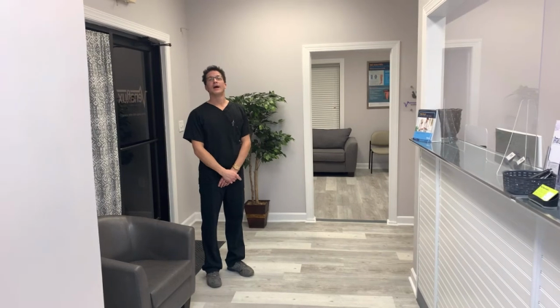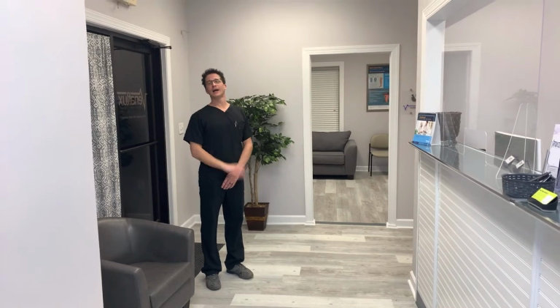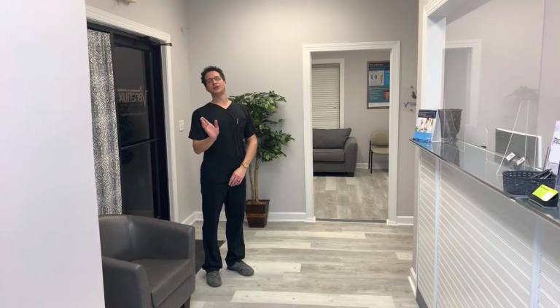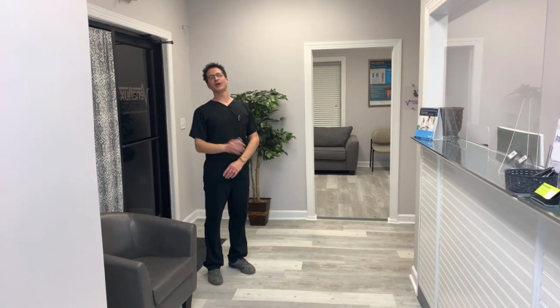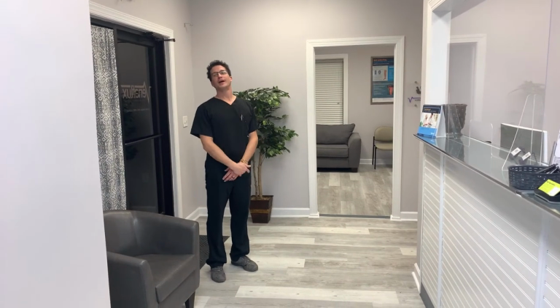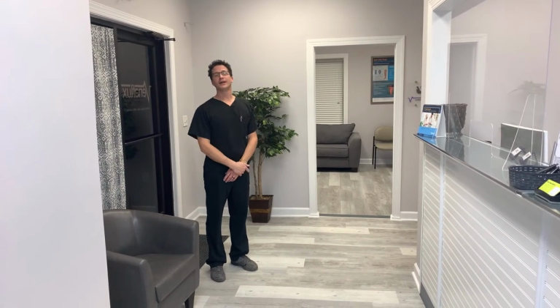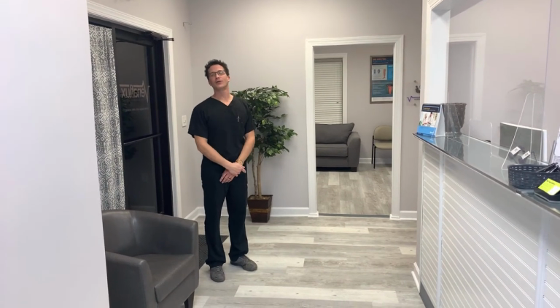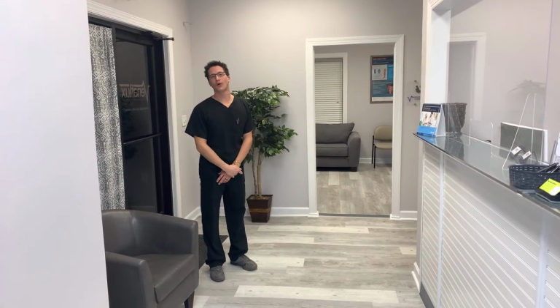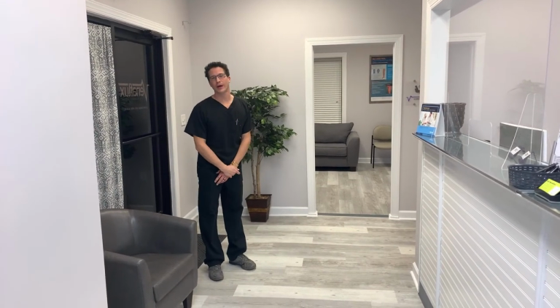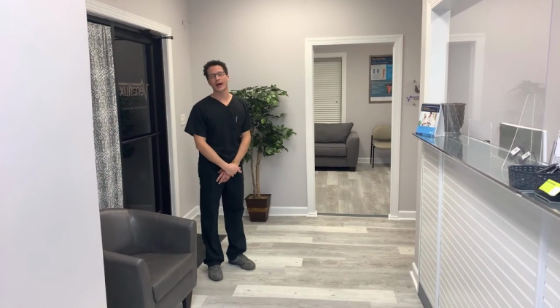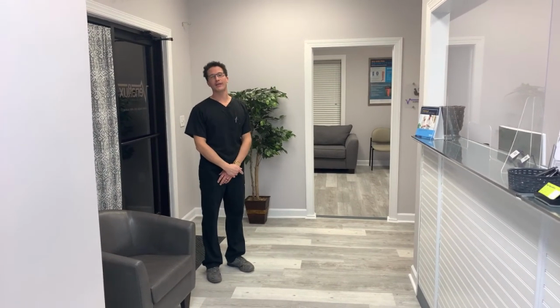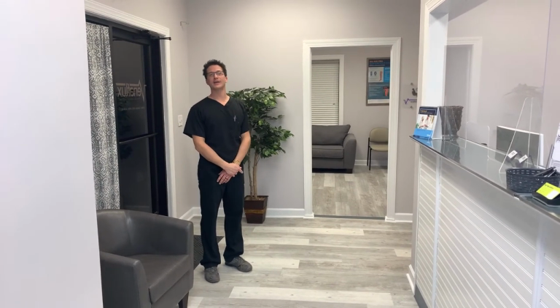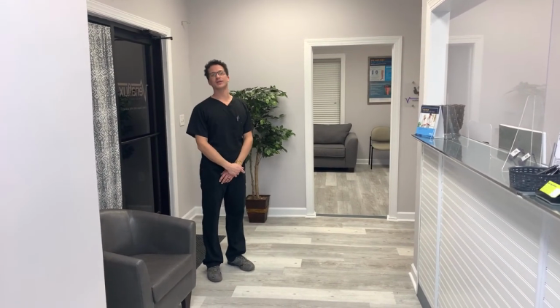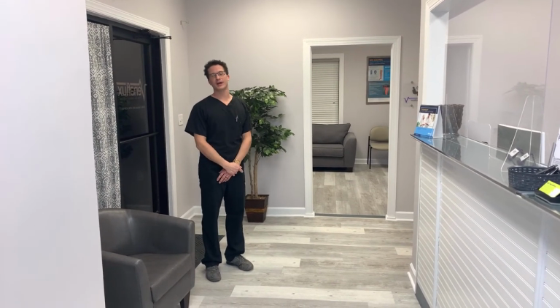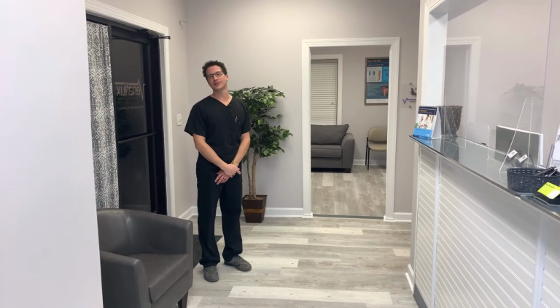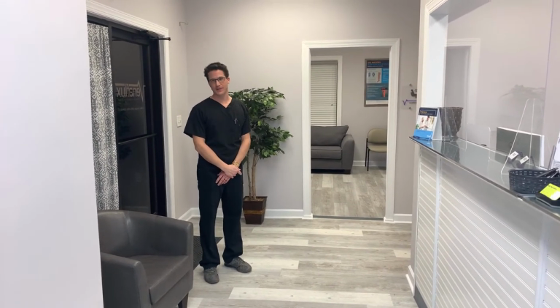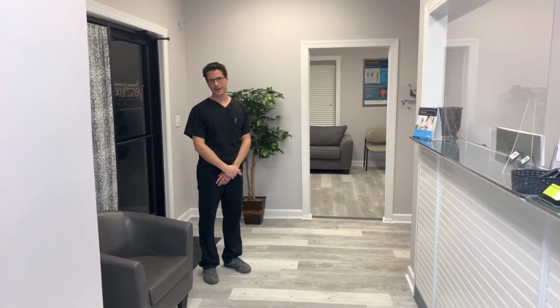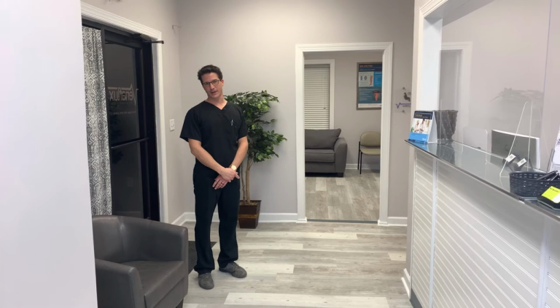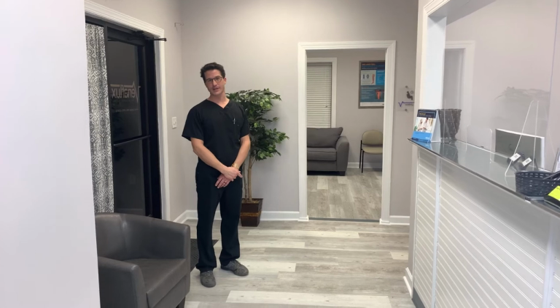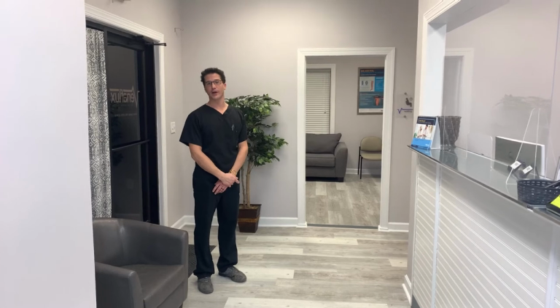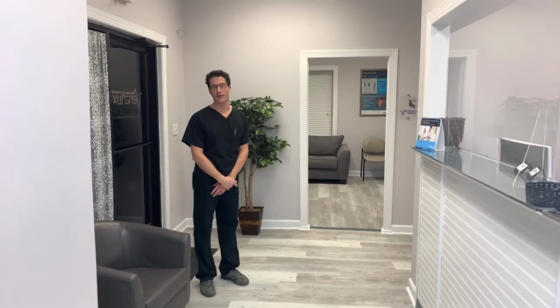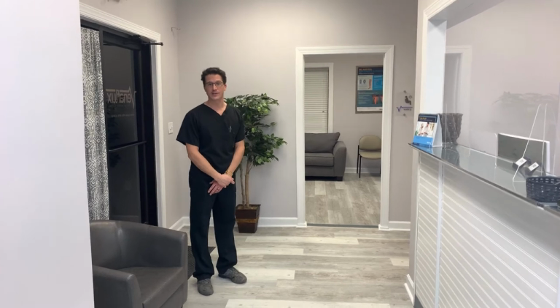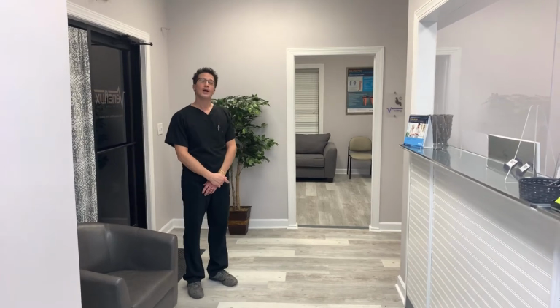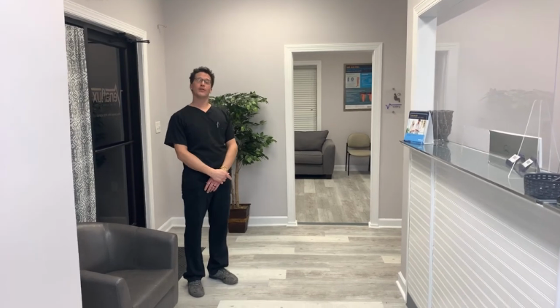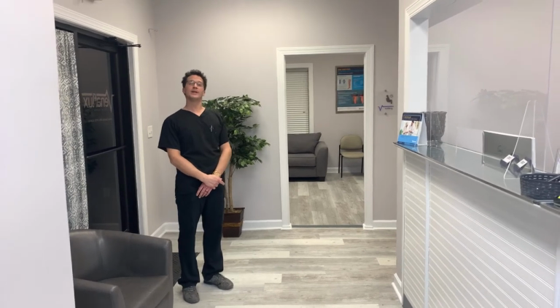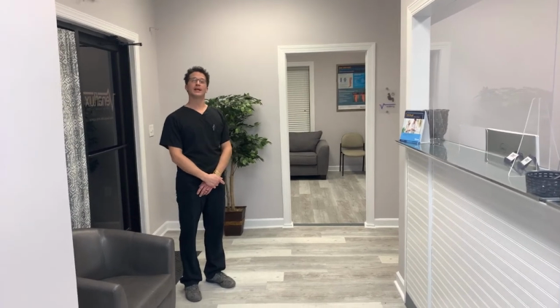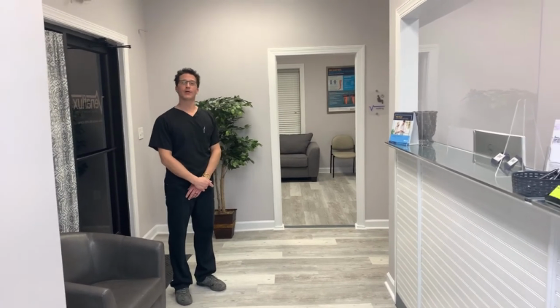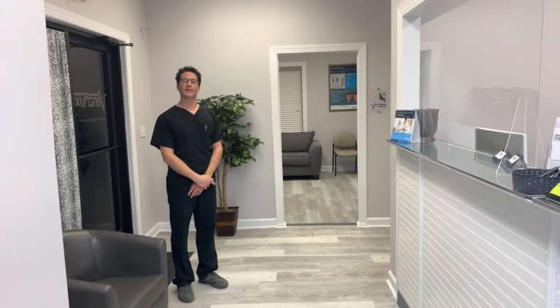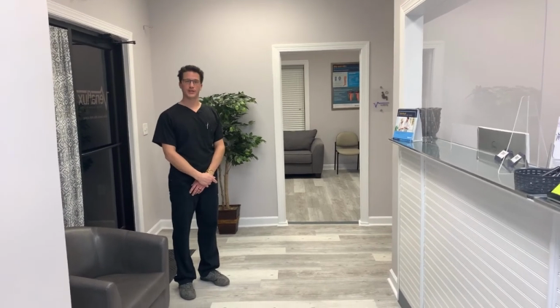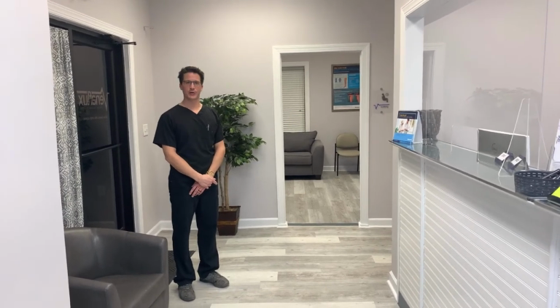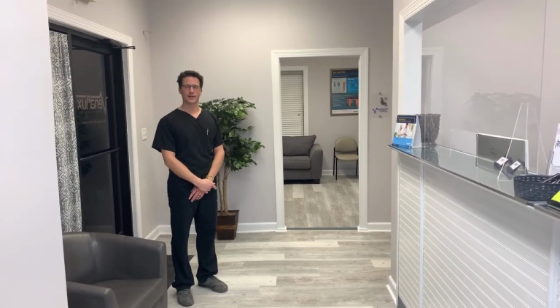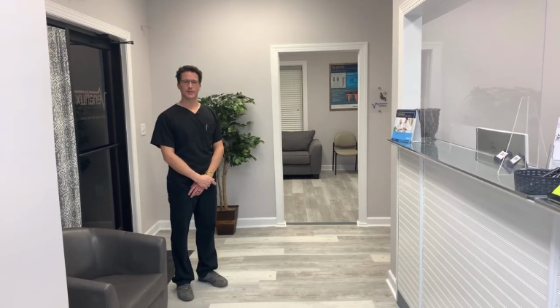Hi, I'm Jared, Clinical Coordinator and Vascular Technologist for Venaflux in Granite Falls. We thought we'd take you into our office and show you around a little bit.